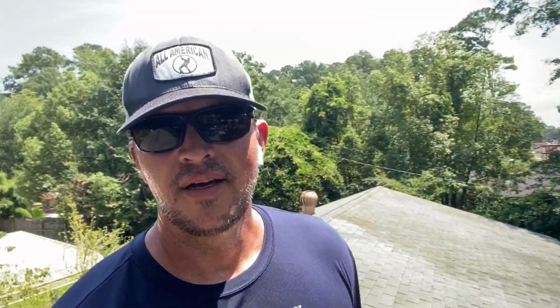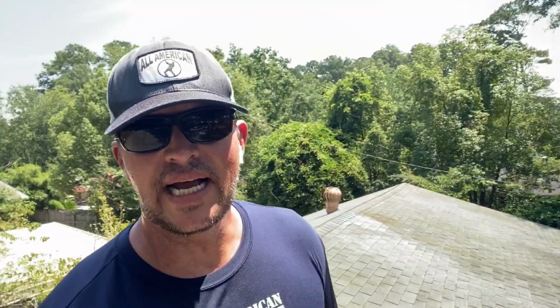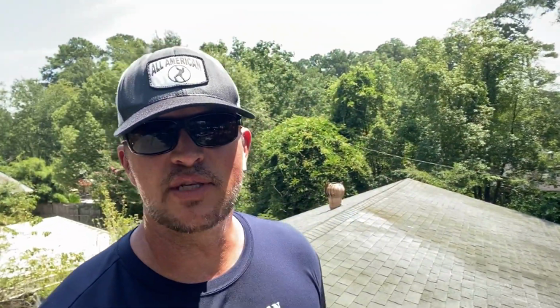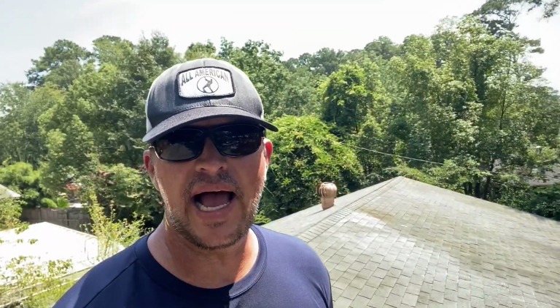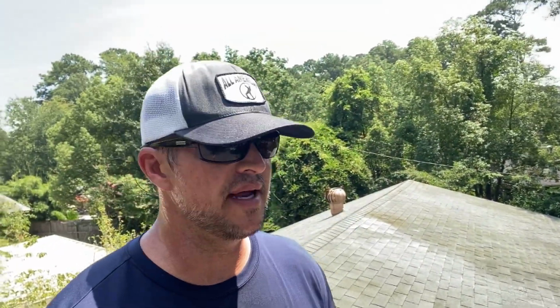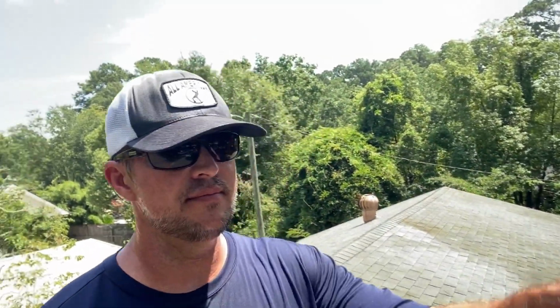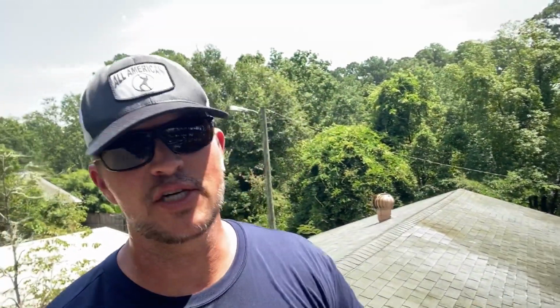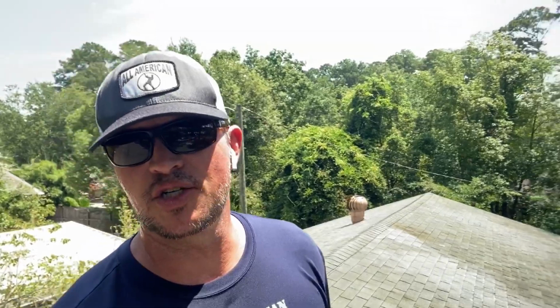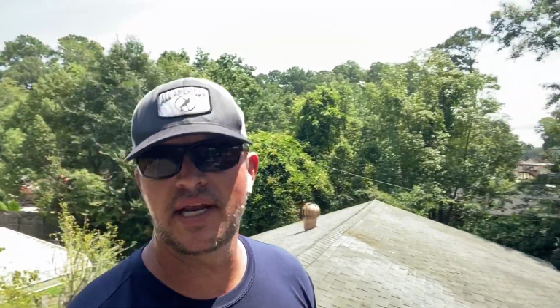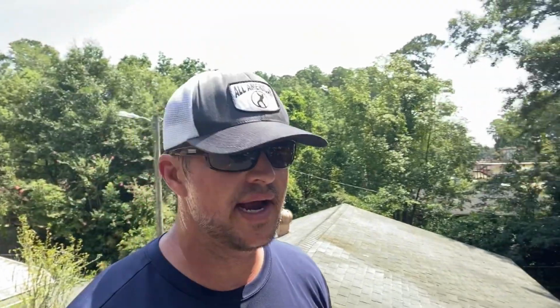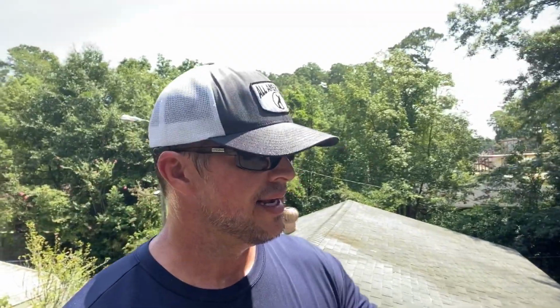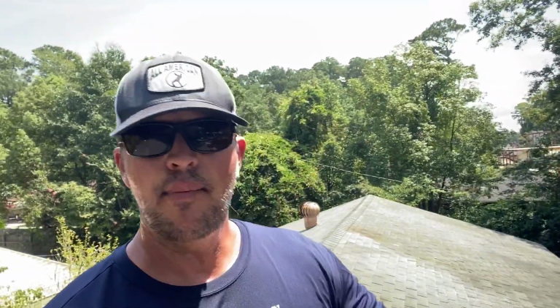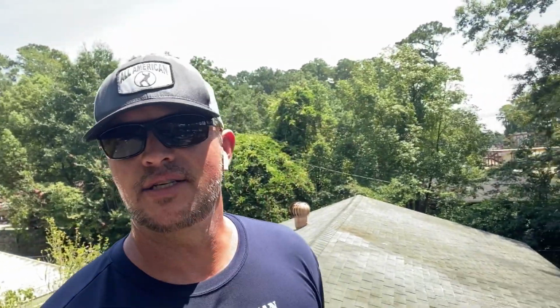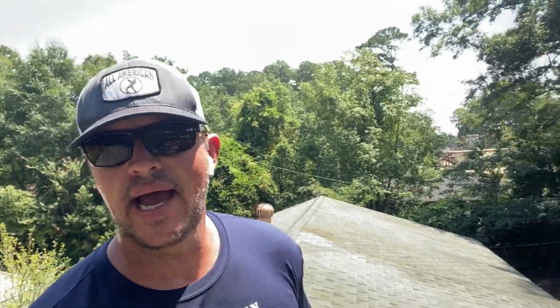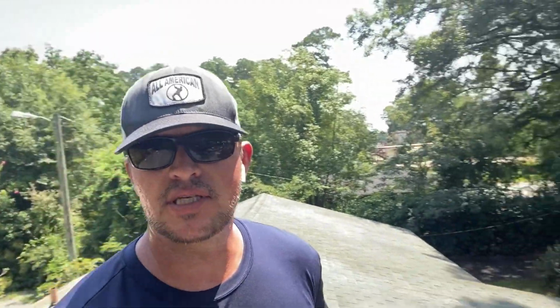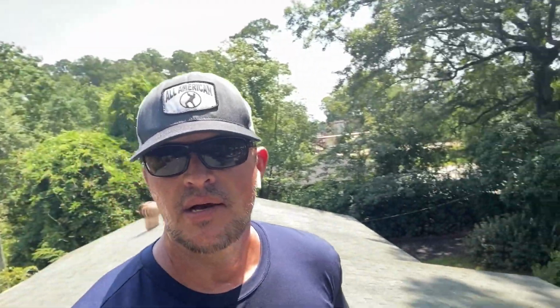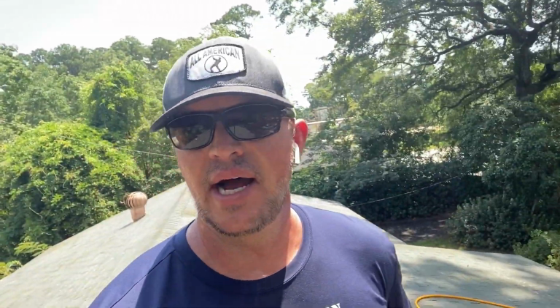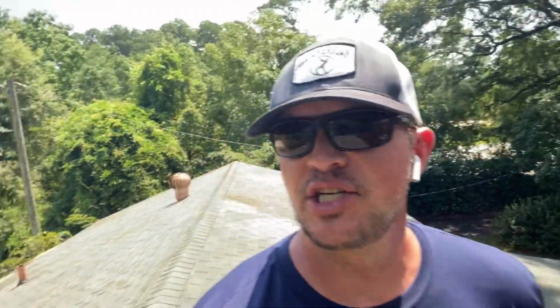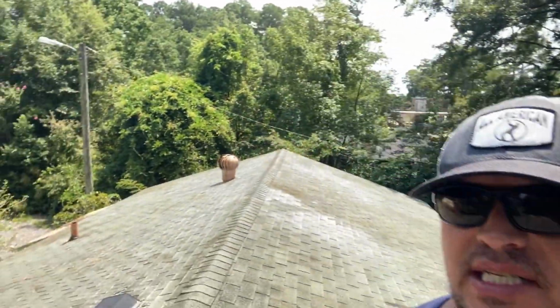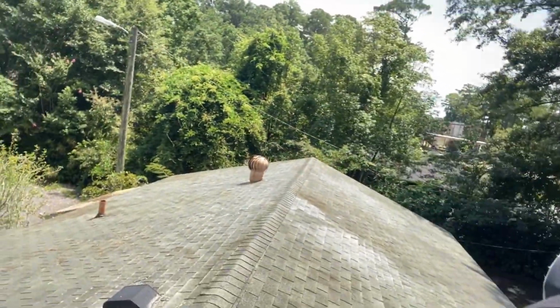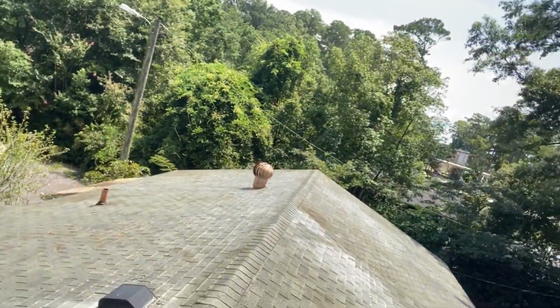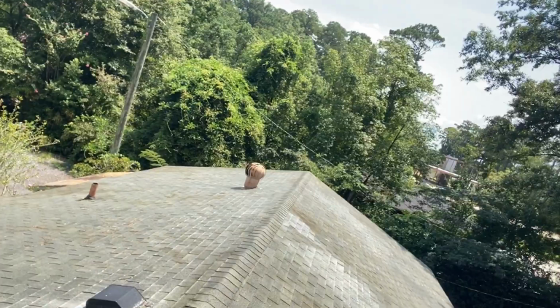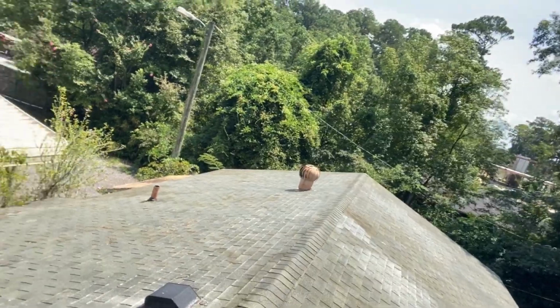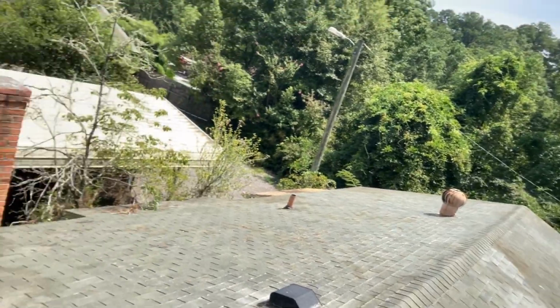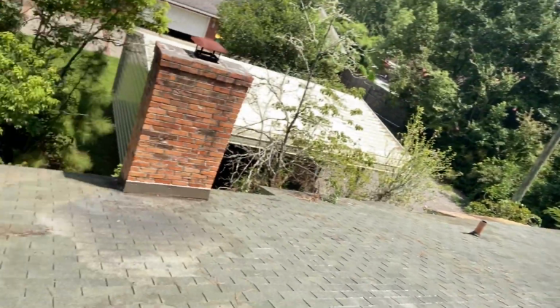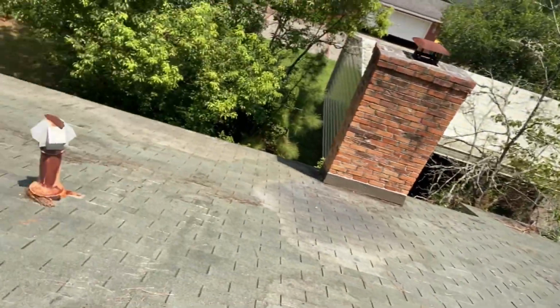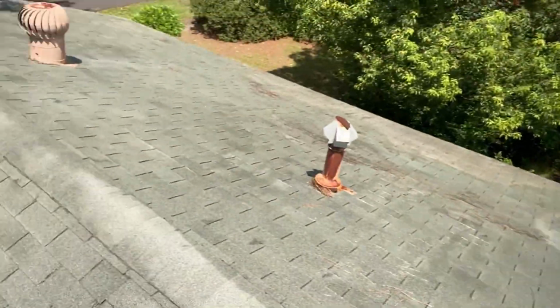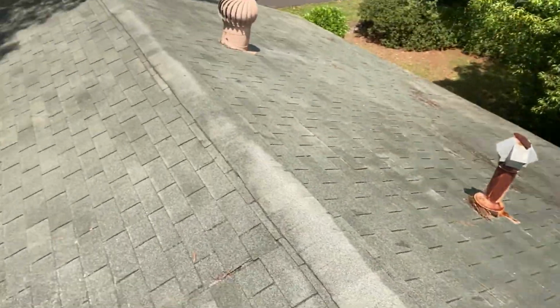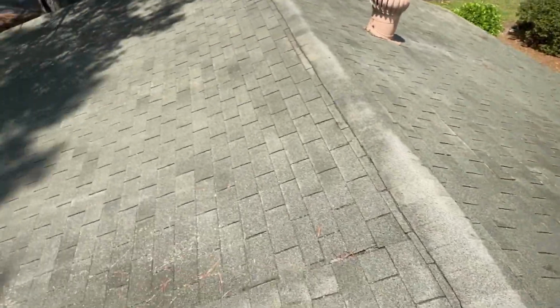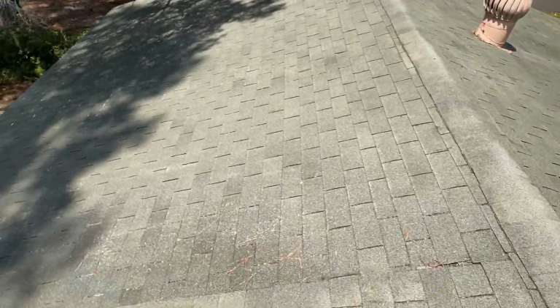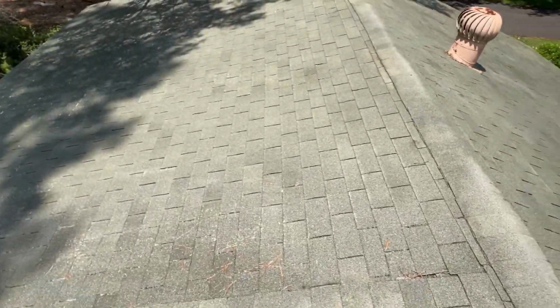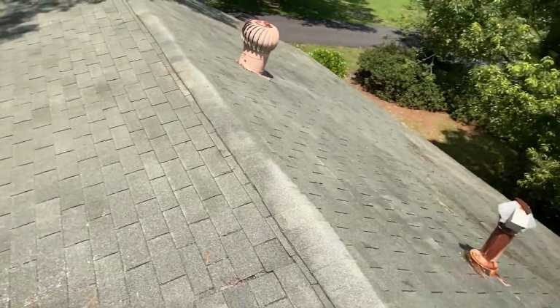All right, guys, so it's pretty loud up here. The pressure washer is going down there. Mac is doing the house. But as you can see, the roof looks amazing.